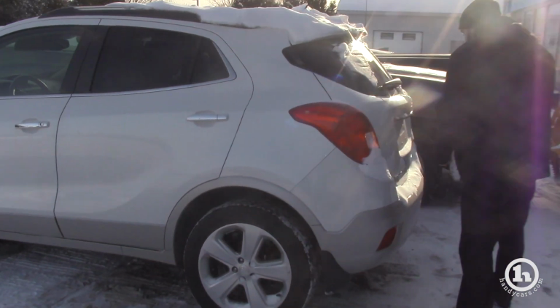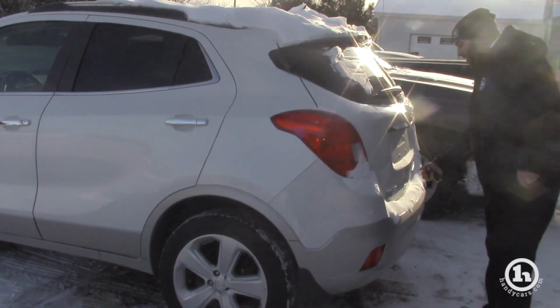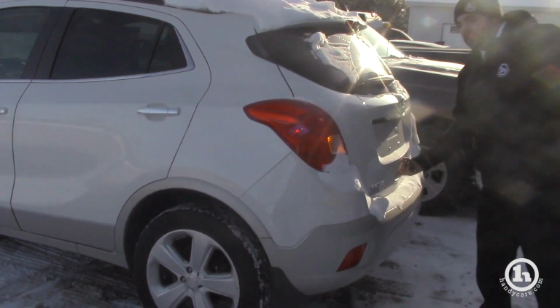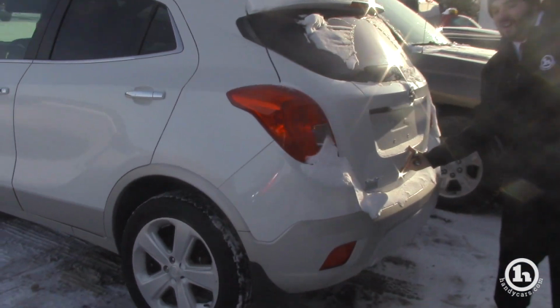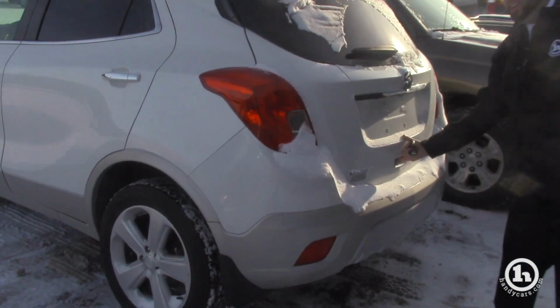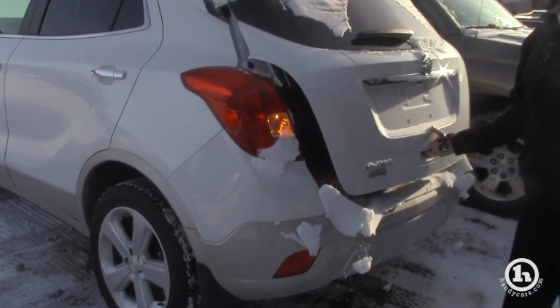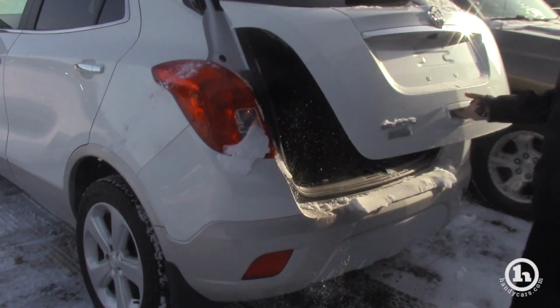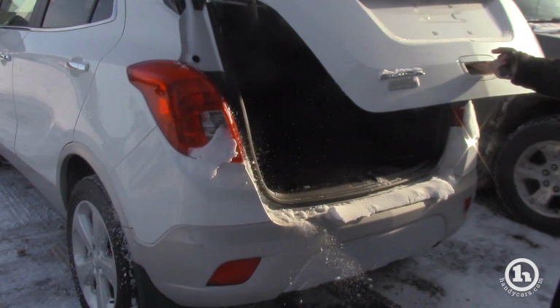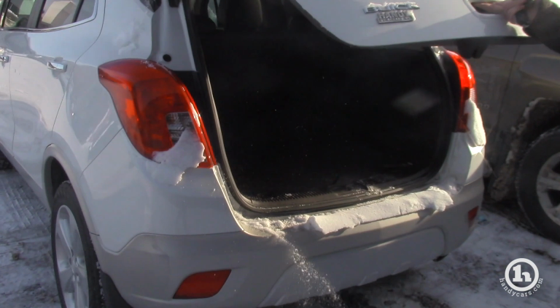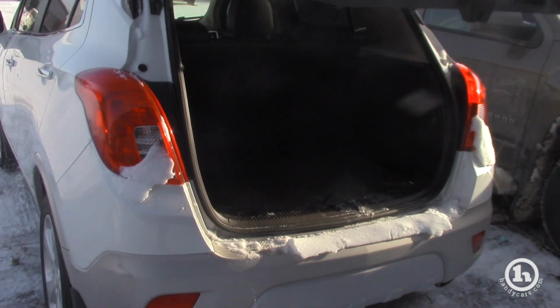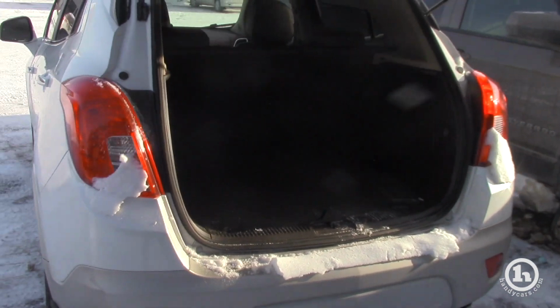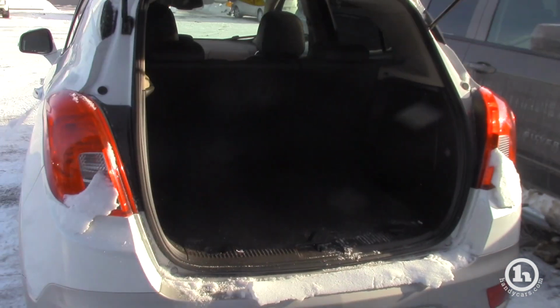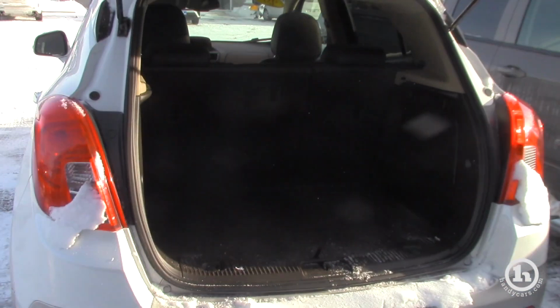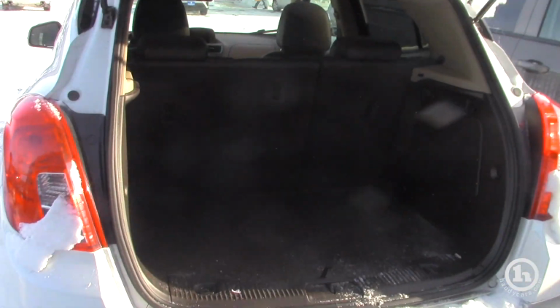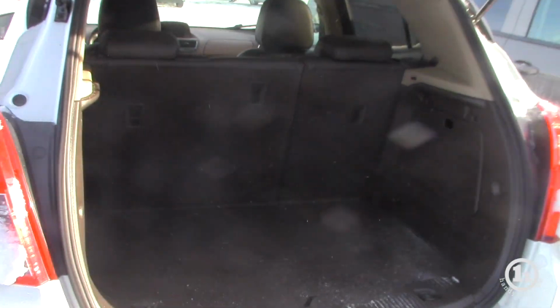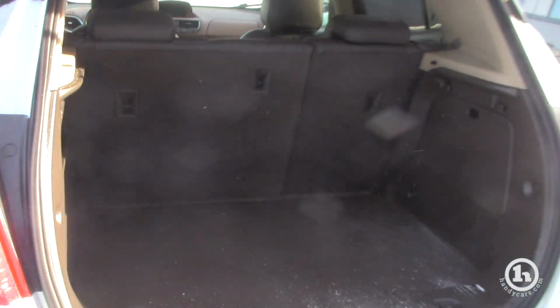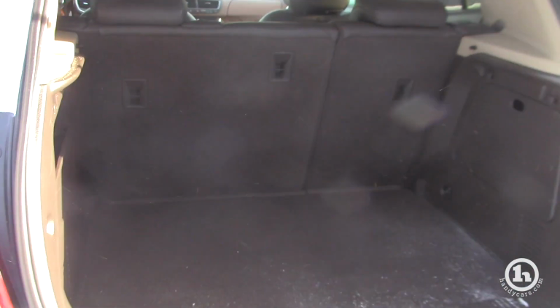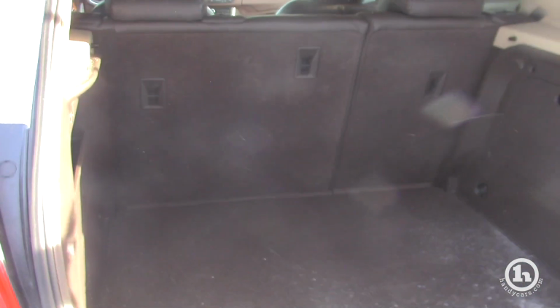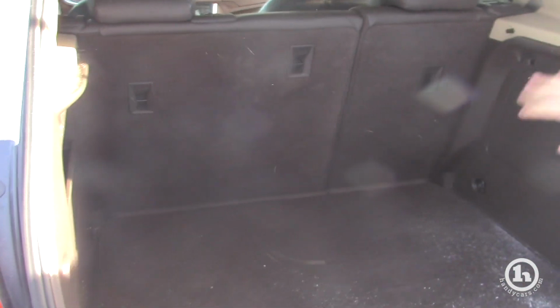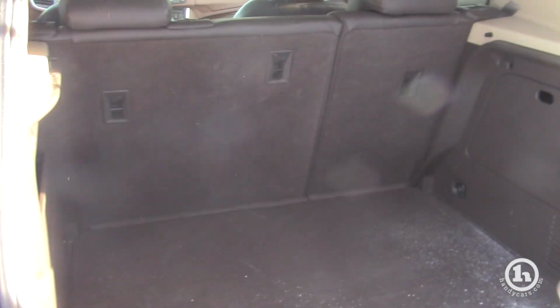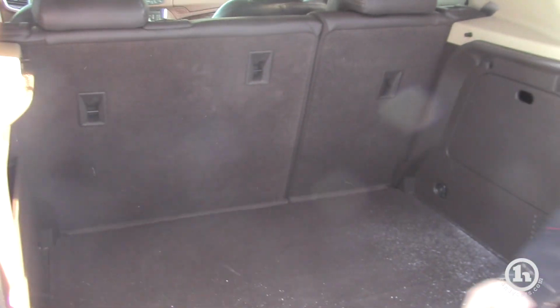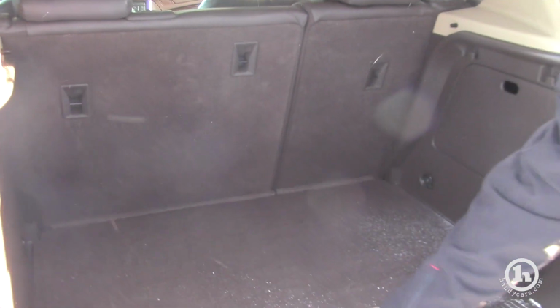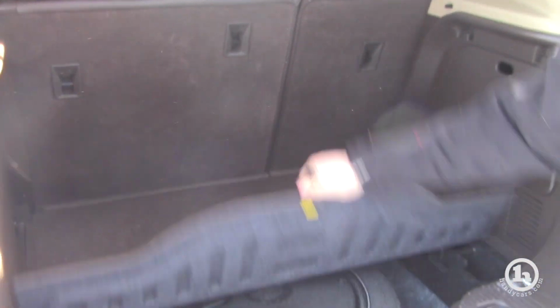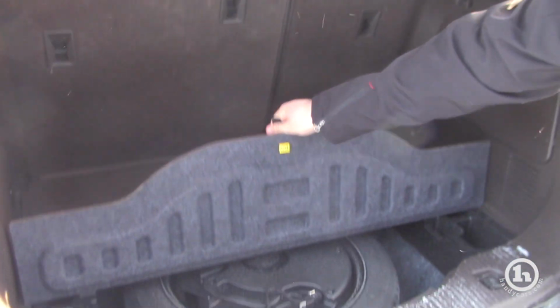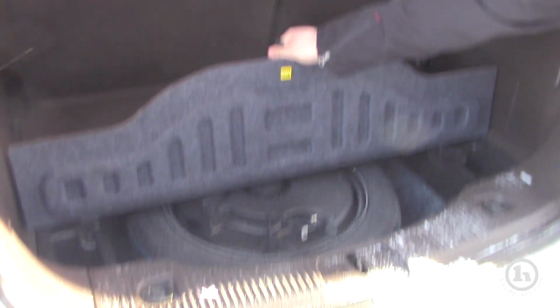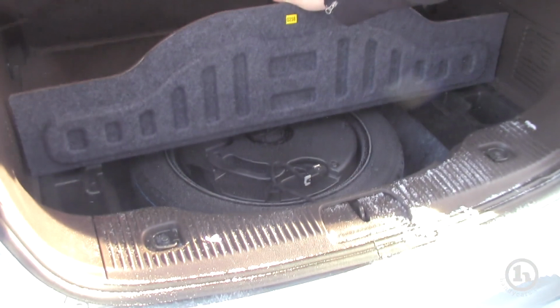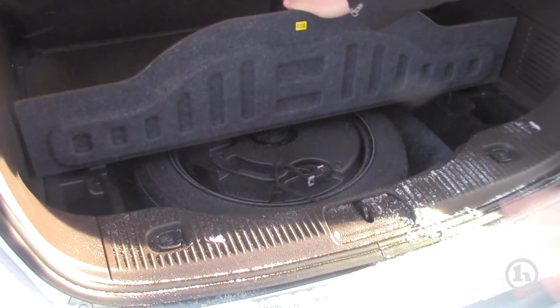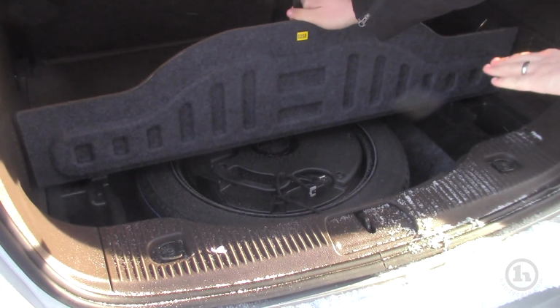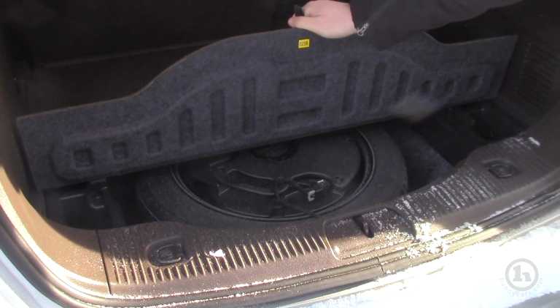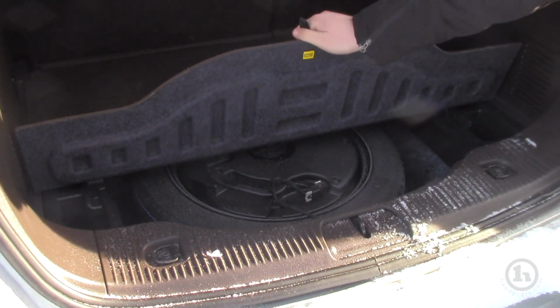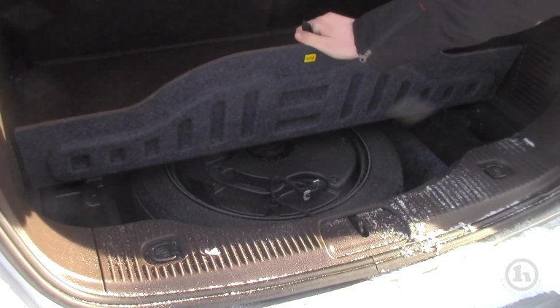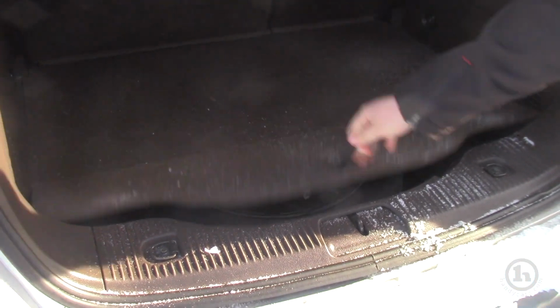You have a nice unlocking tailgate here, plenty of space, fold down seats, and you also have your hidden storage along with the fifth wheel.